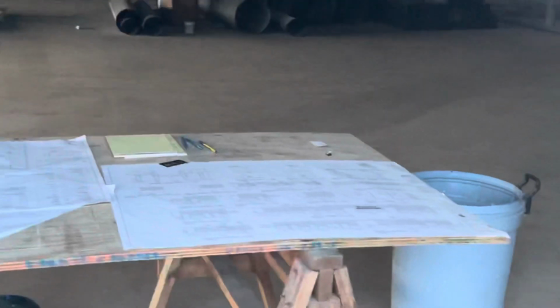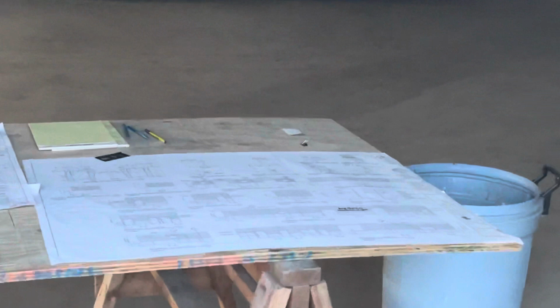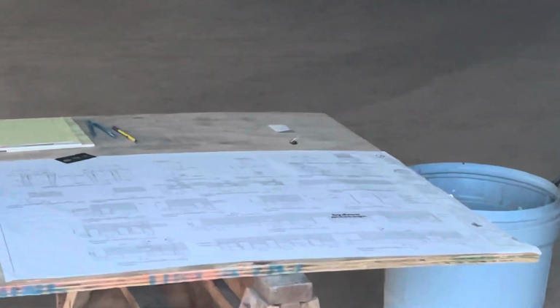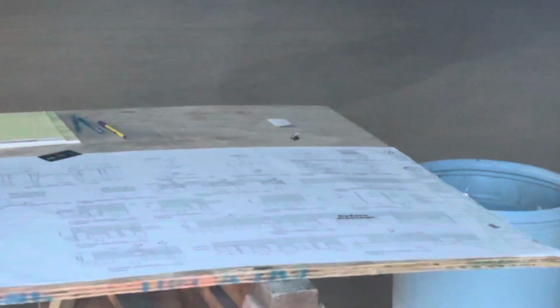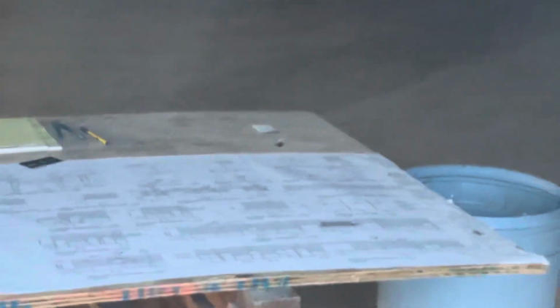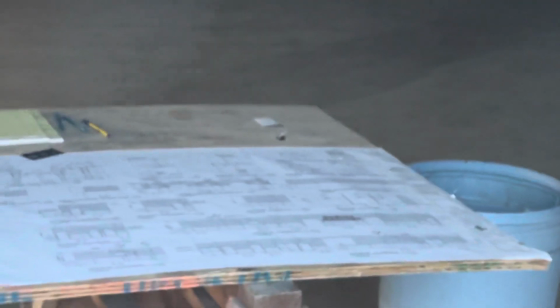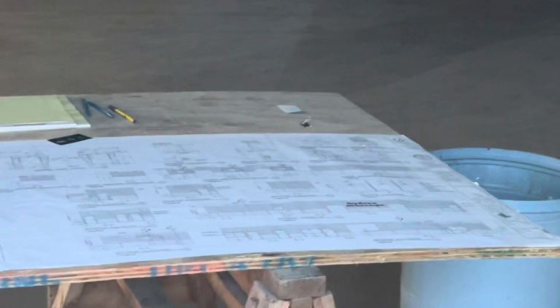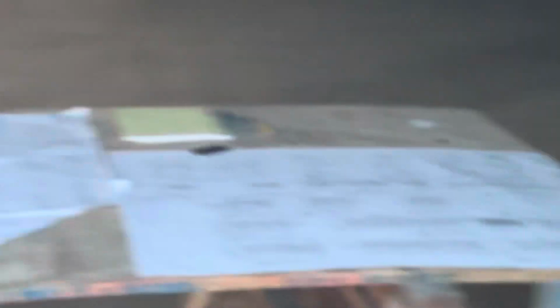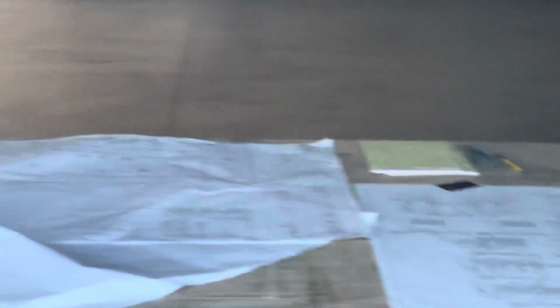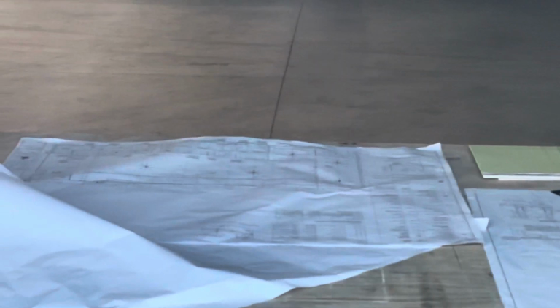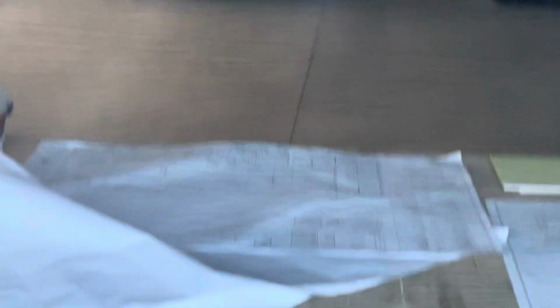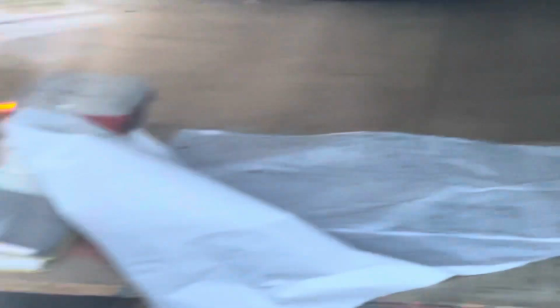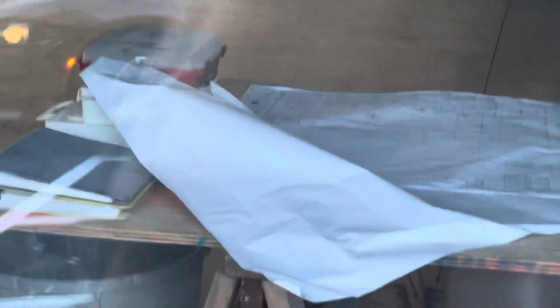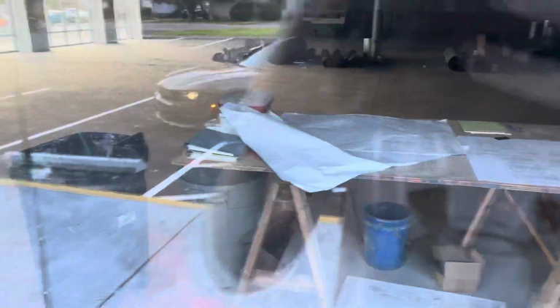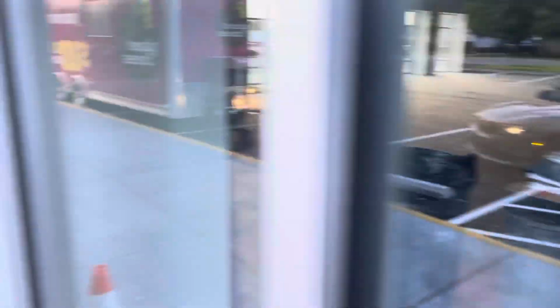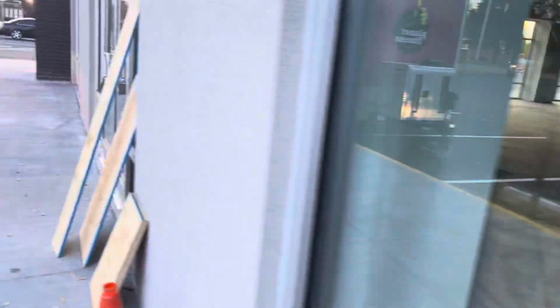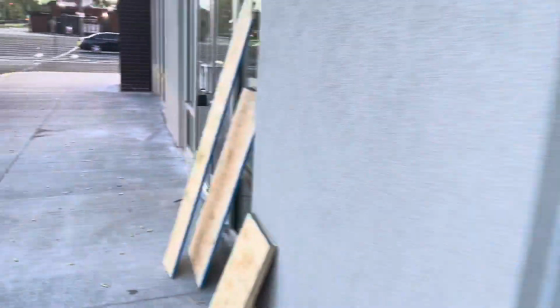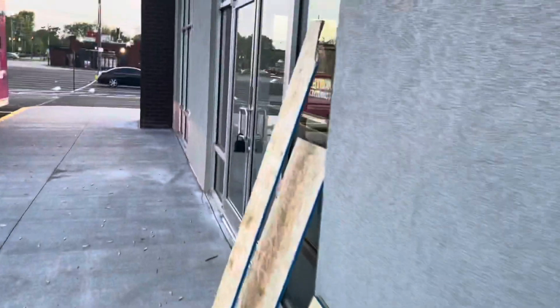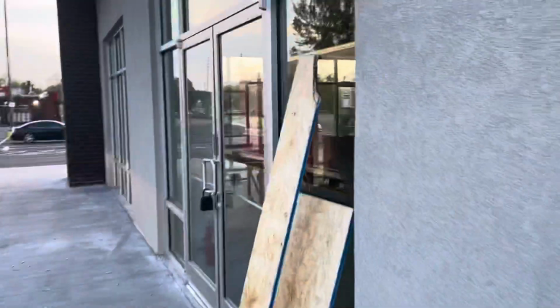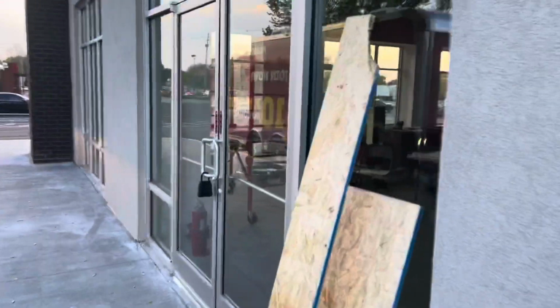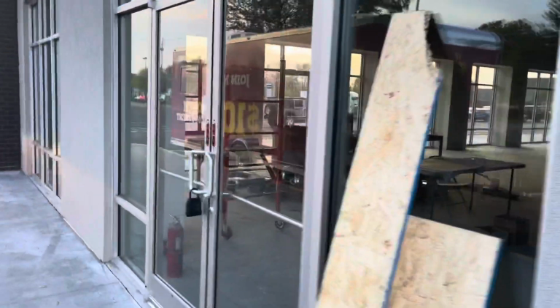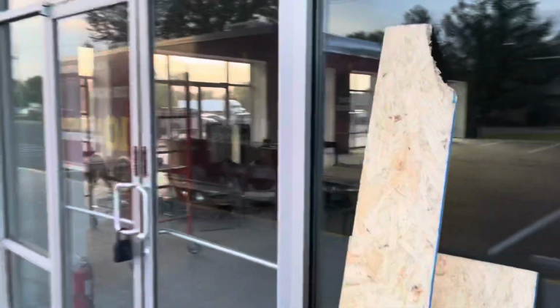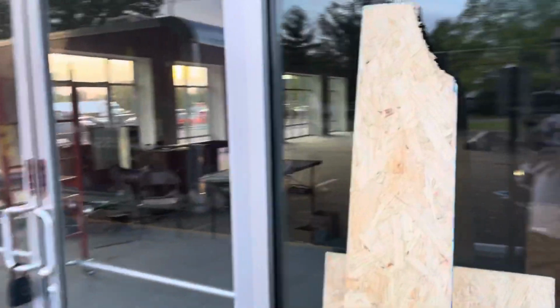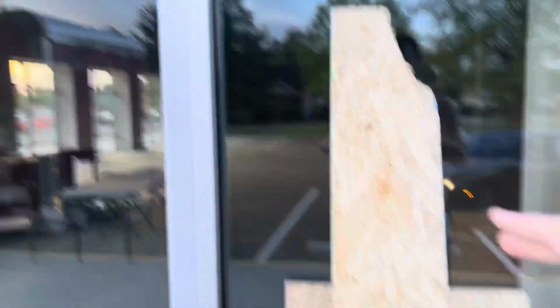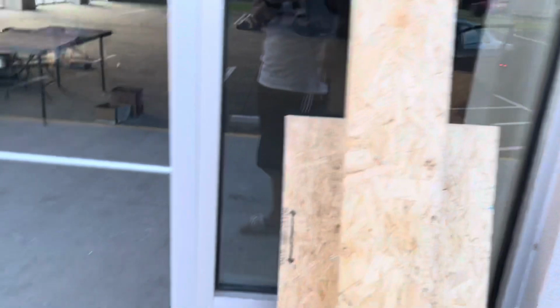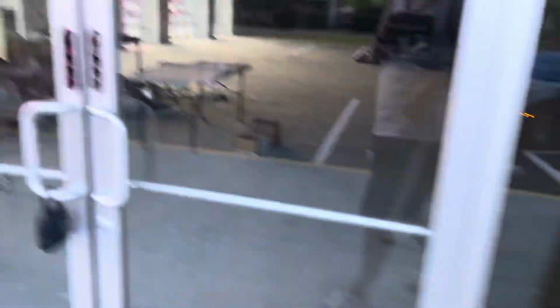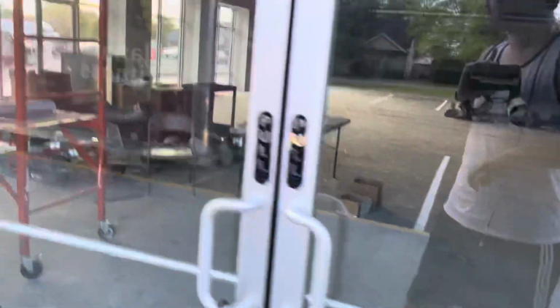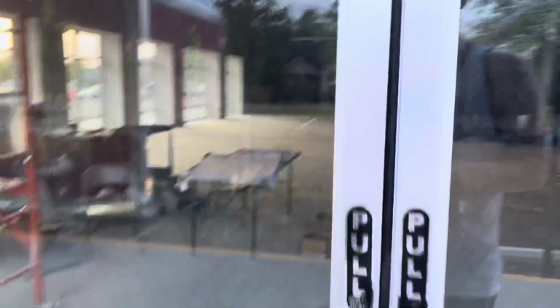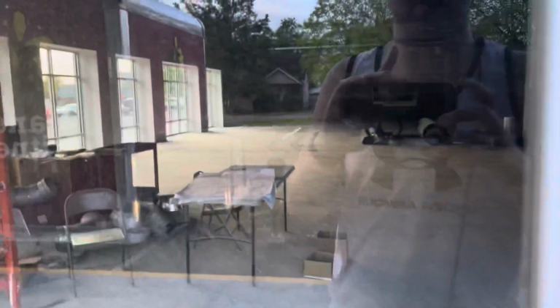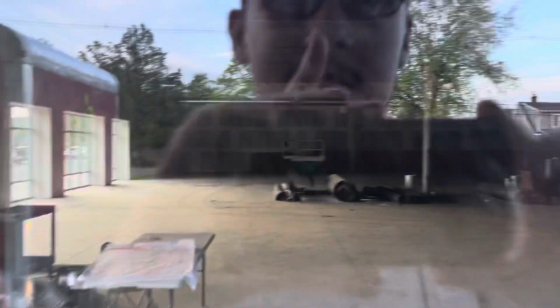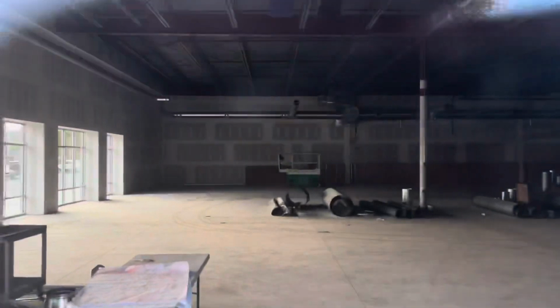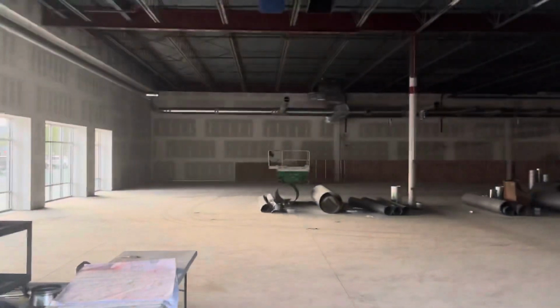Let's get a good look at the blueprints for the building. The reason I noticed they started work is because I saw wood out here and was like, oh, they started work already.